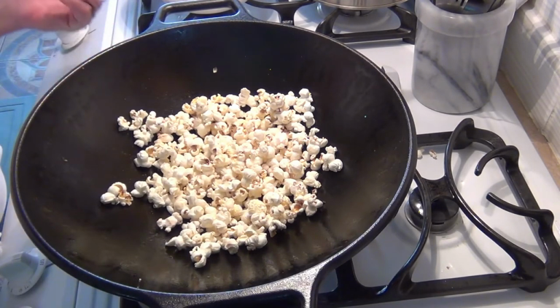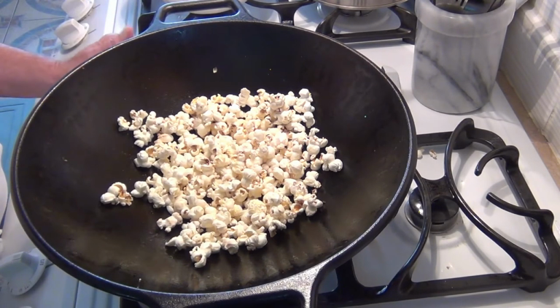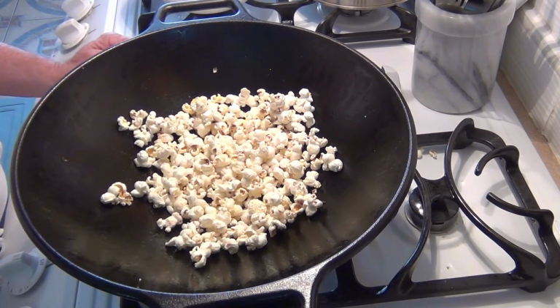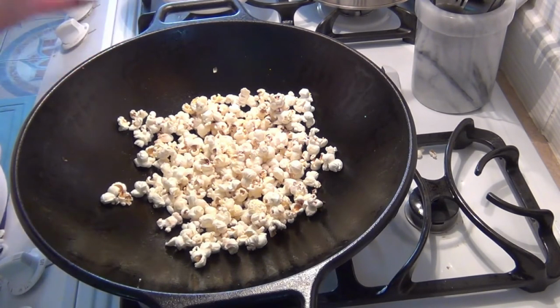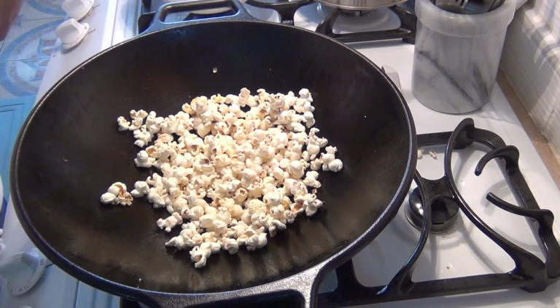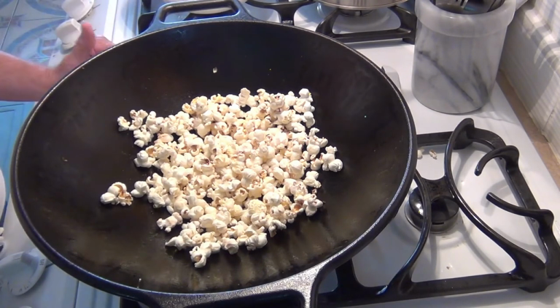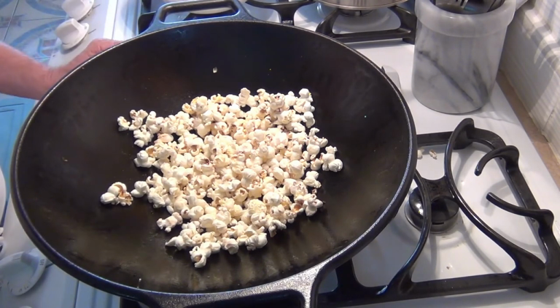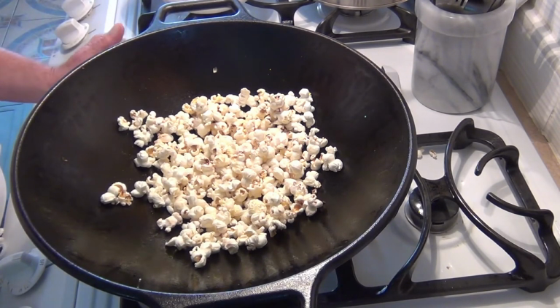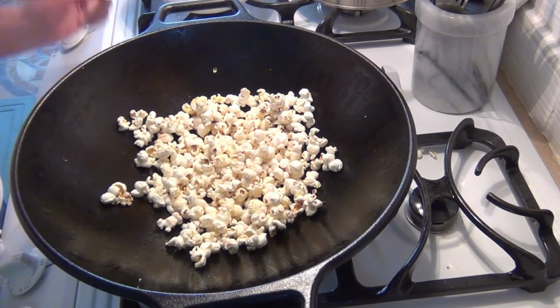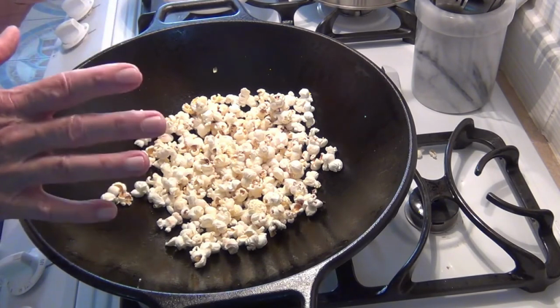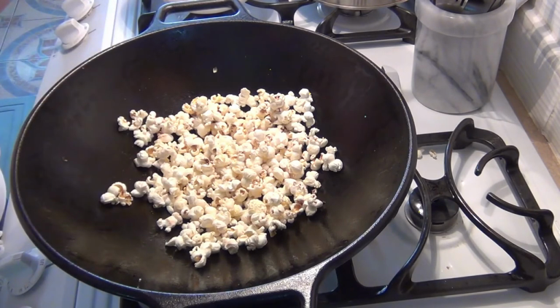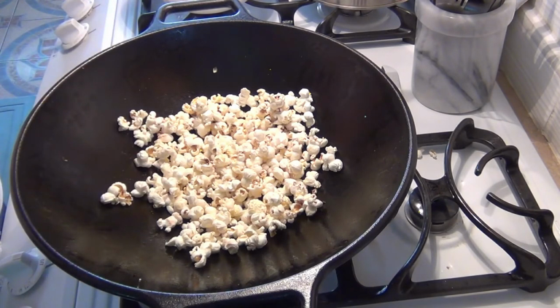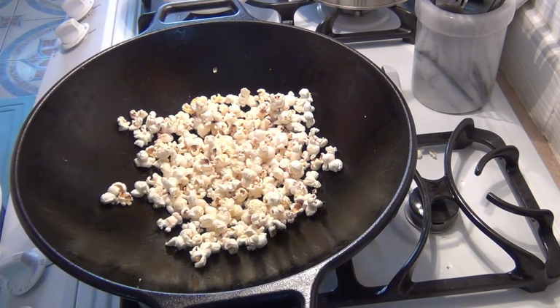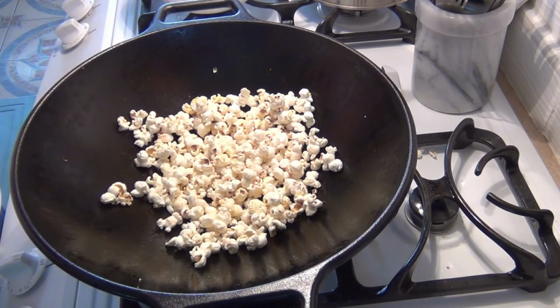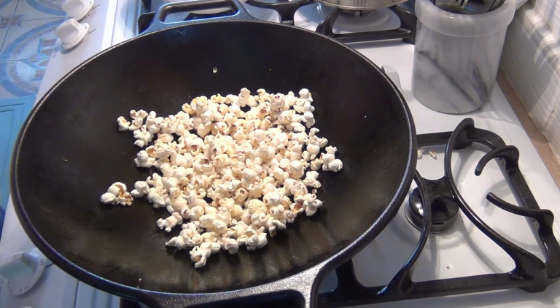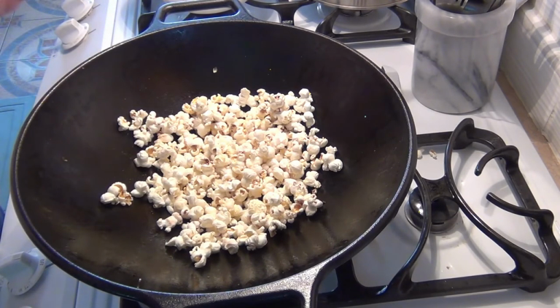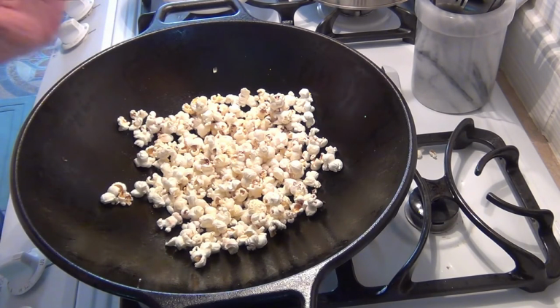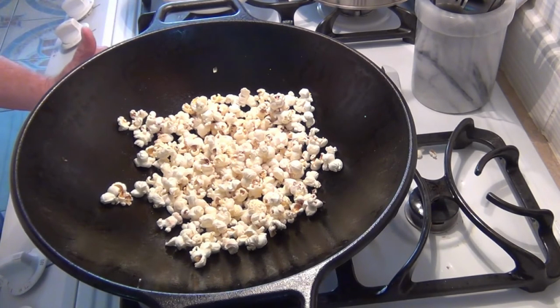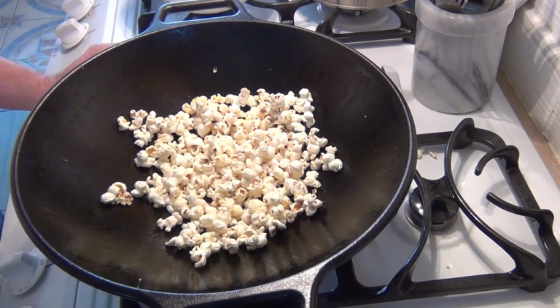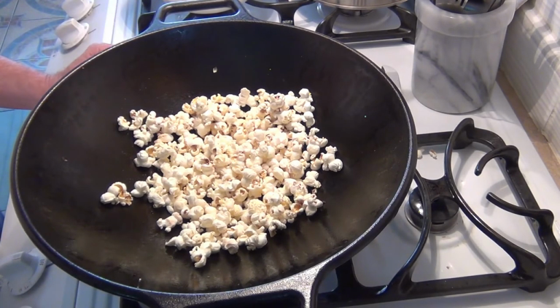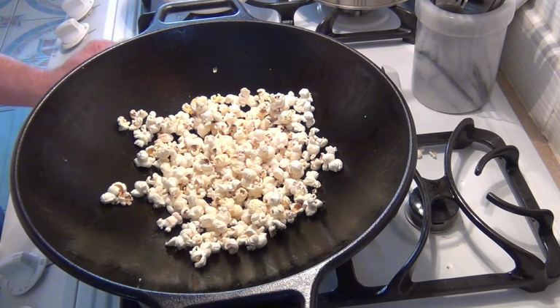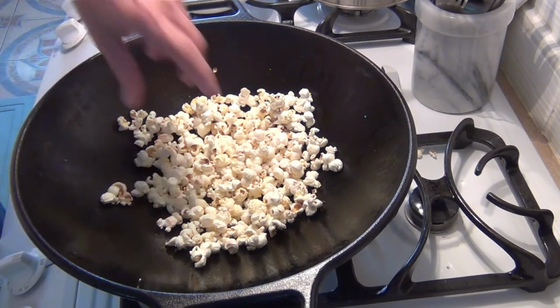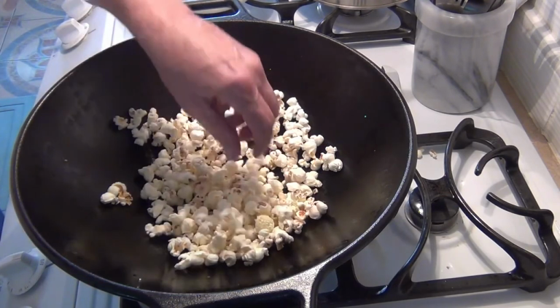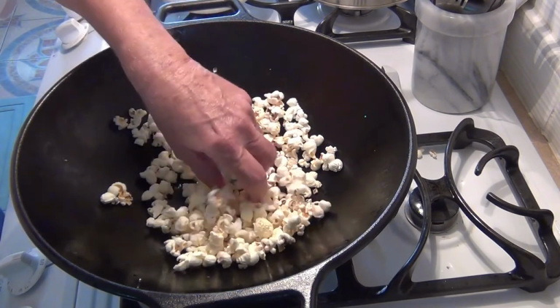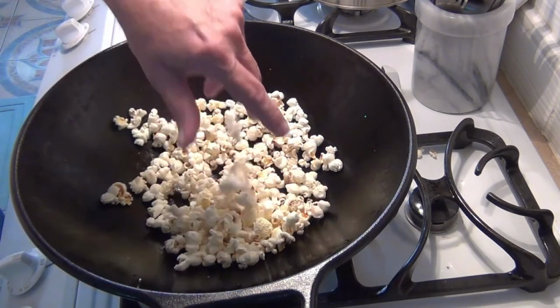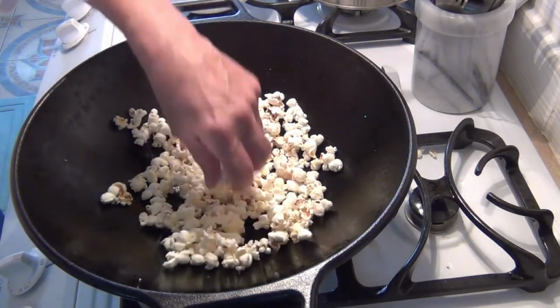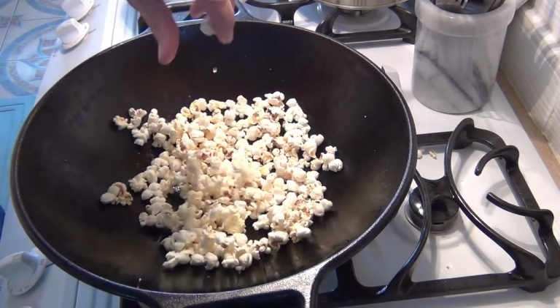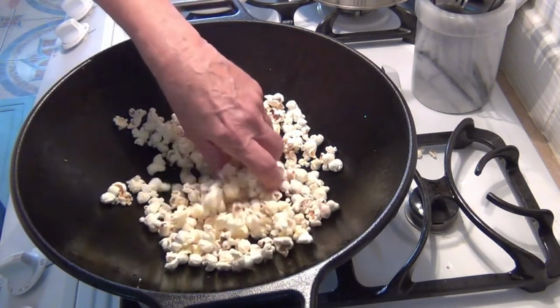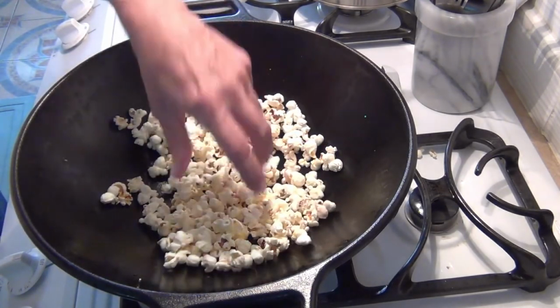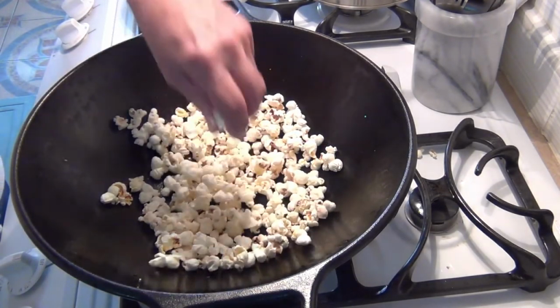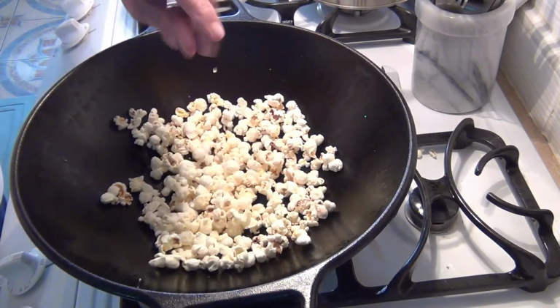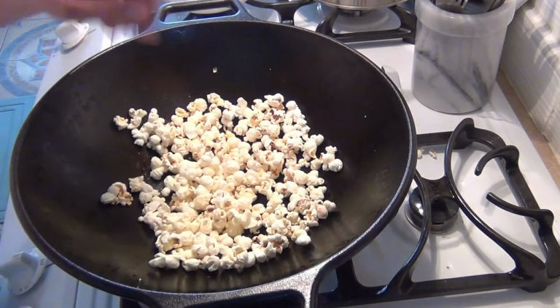Hope you enjoyed it. I'll put some other links up in the corners pertaining to this particular cast iron wok and also making some of the different types of popcorn. Thanks for stopping in. We'll see you later. Enjoy. Bye.